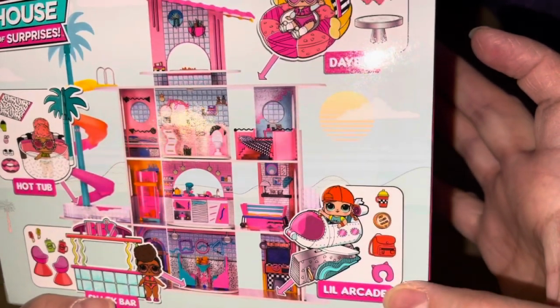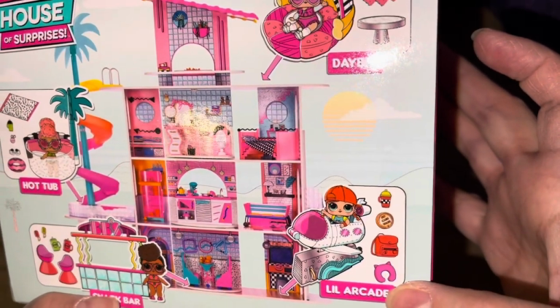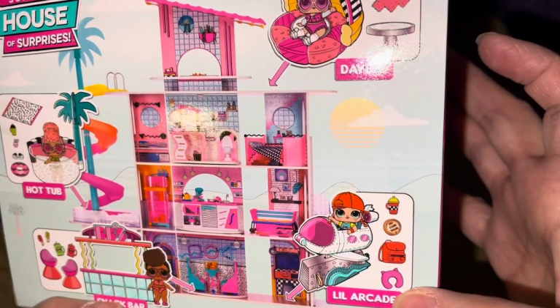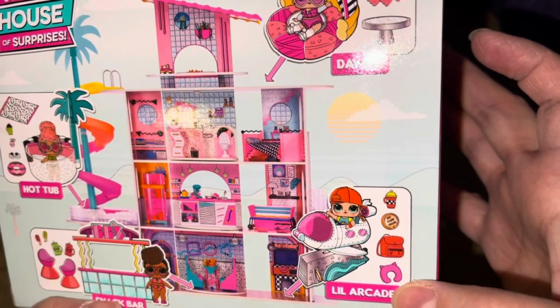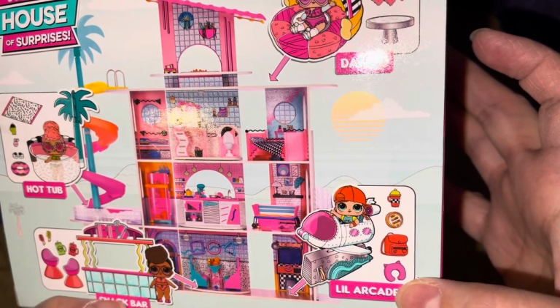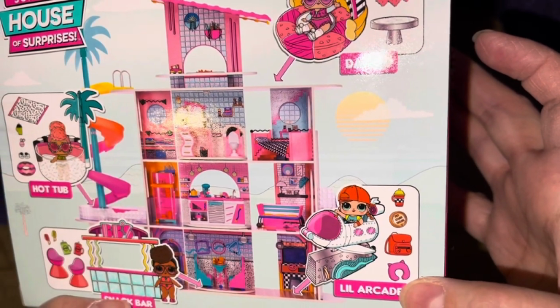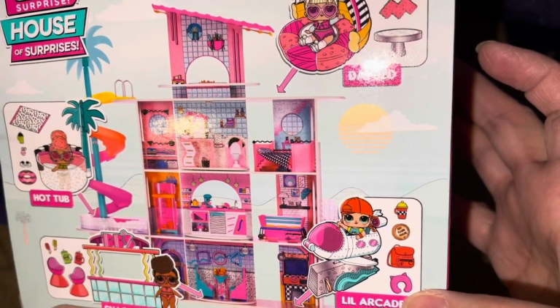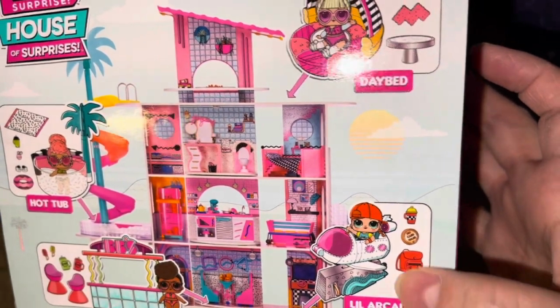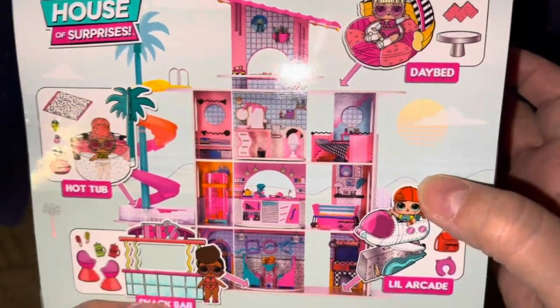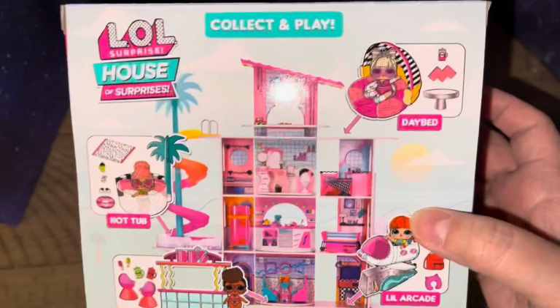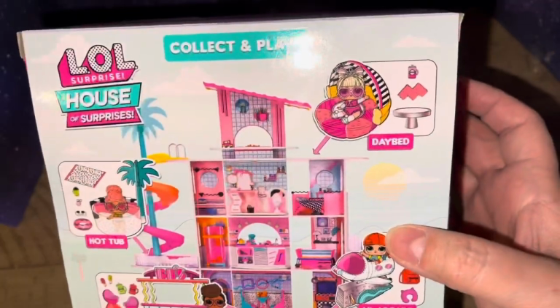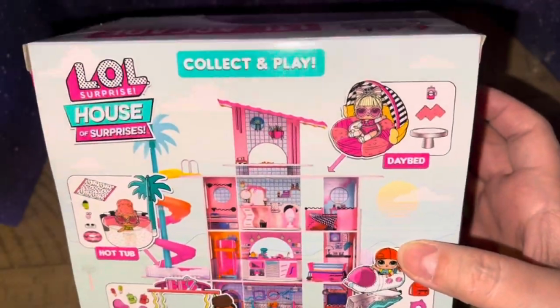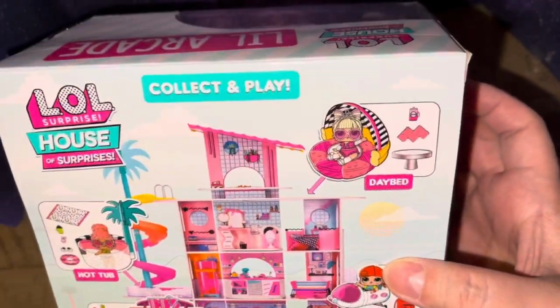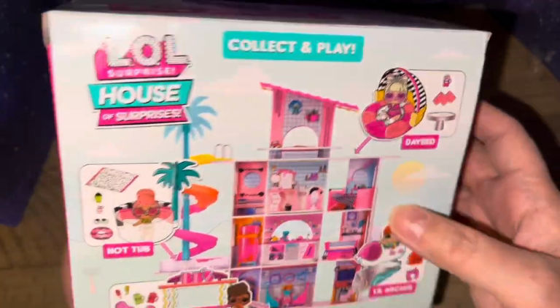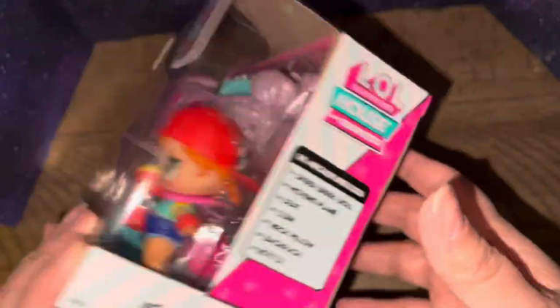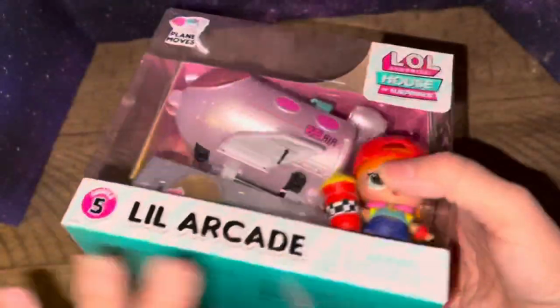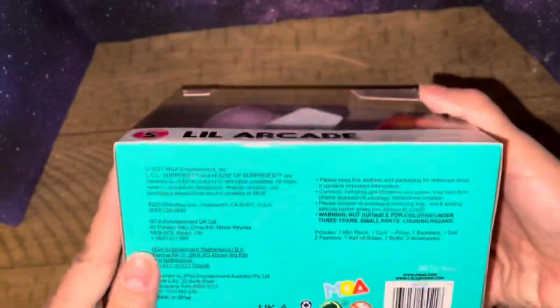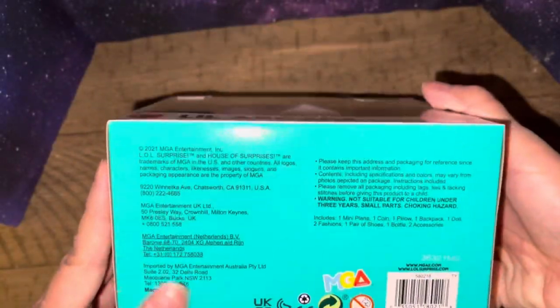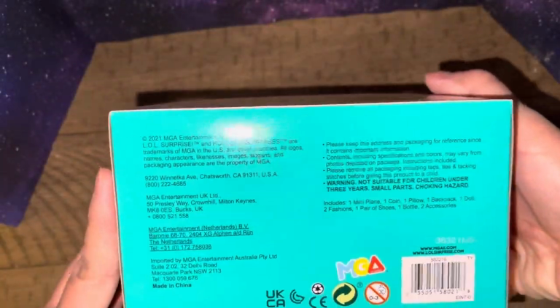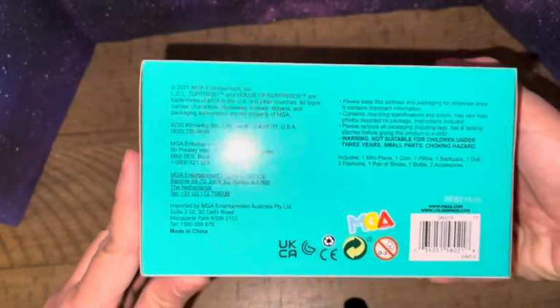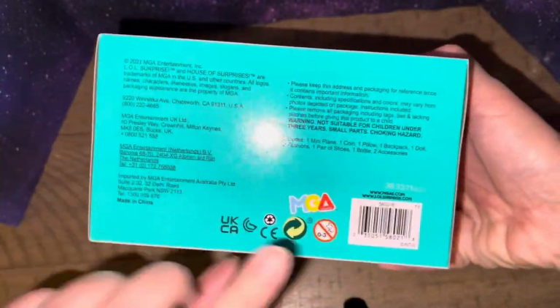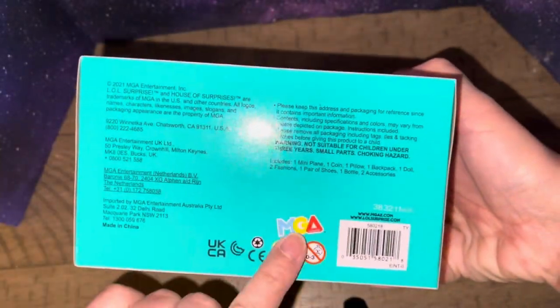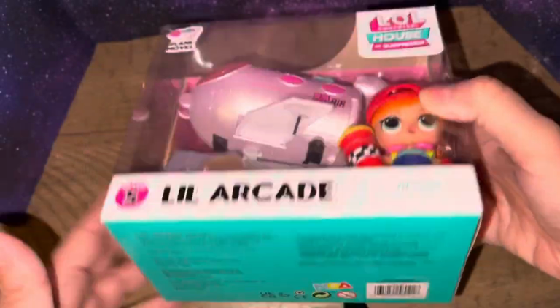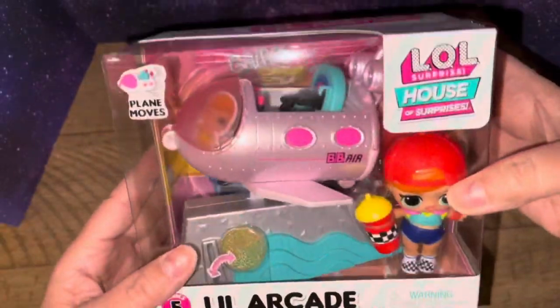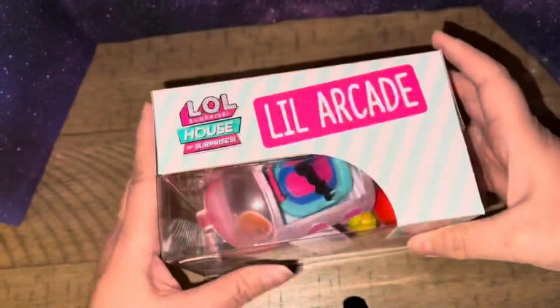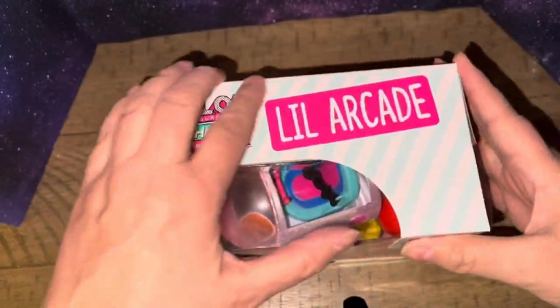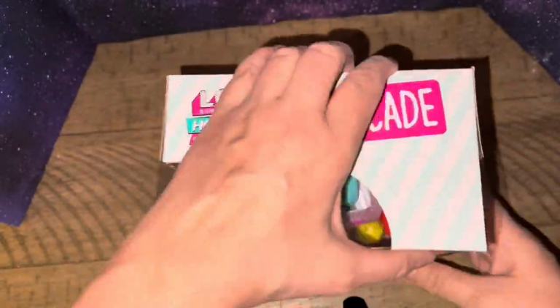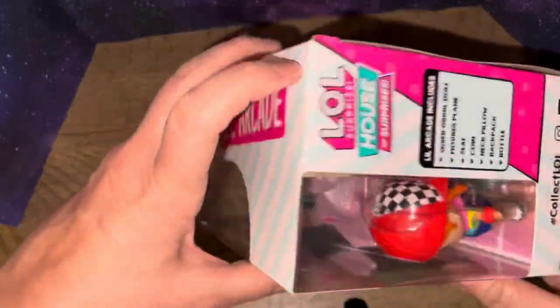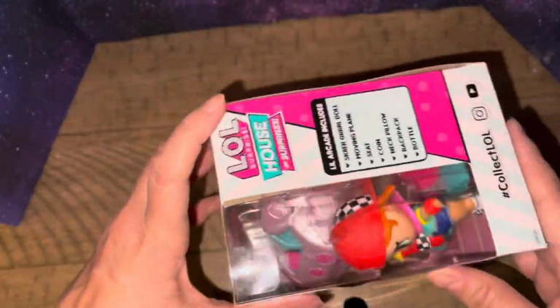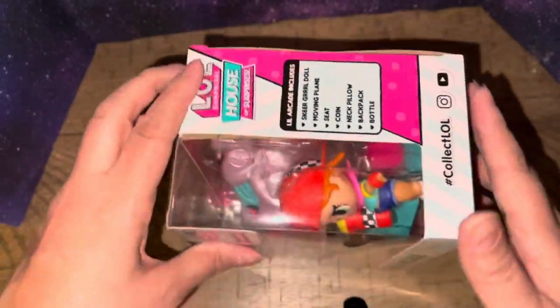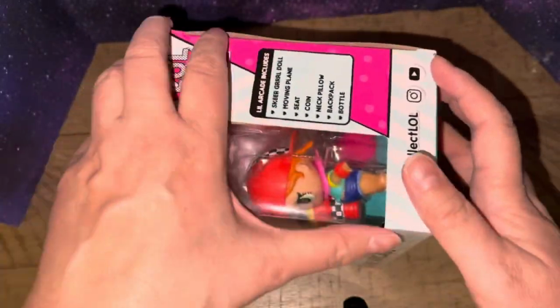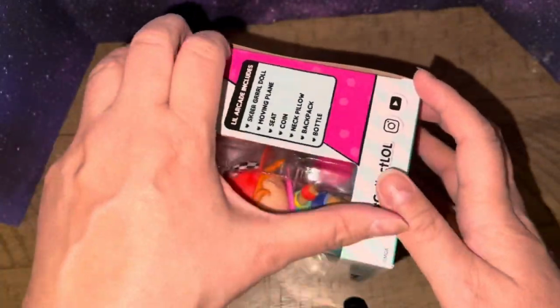Little arcade. And she doesn't come with a skateboard. So yeah, collect and play — that's it. So let's open her up and see what this is — from MGA, obviously — and open her up. She is brand spanking new.